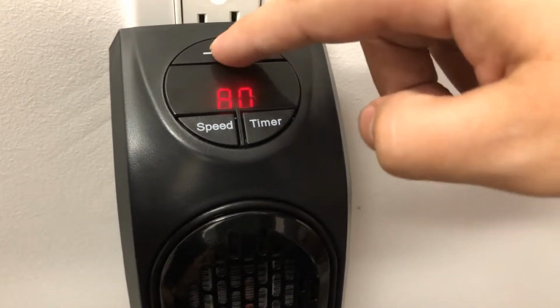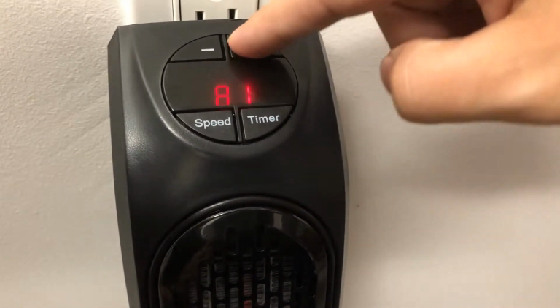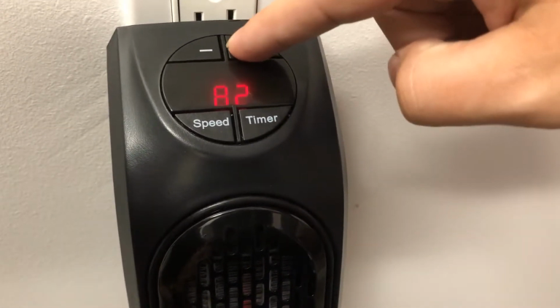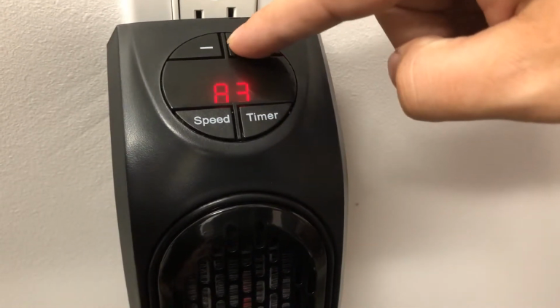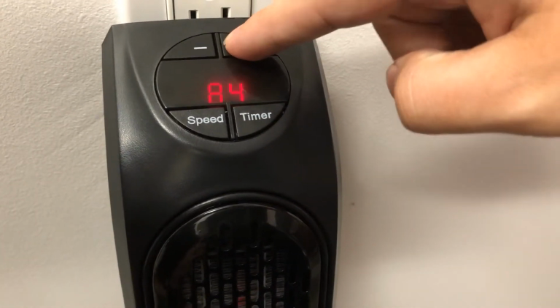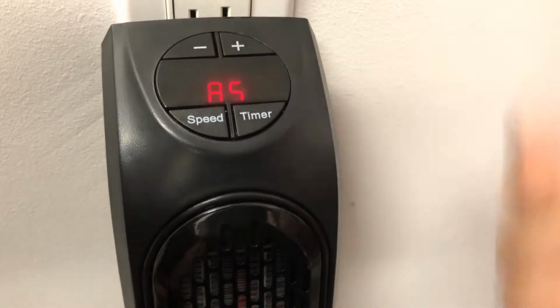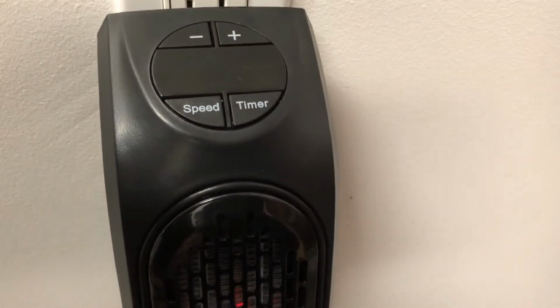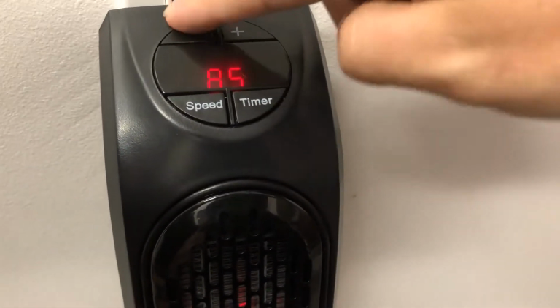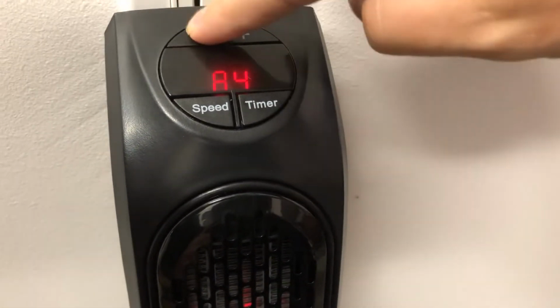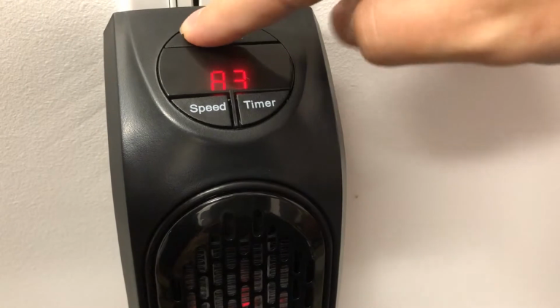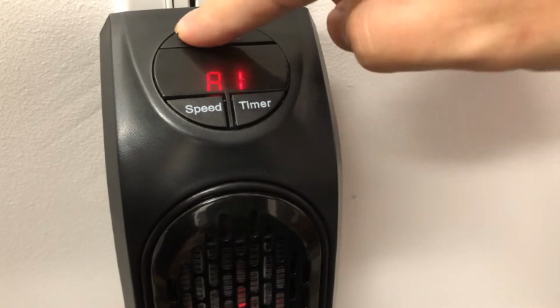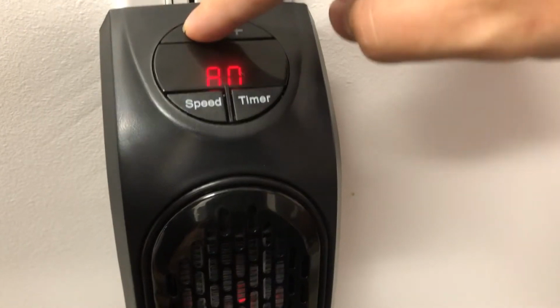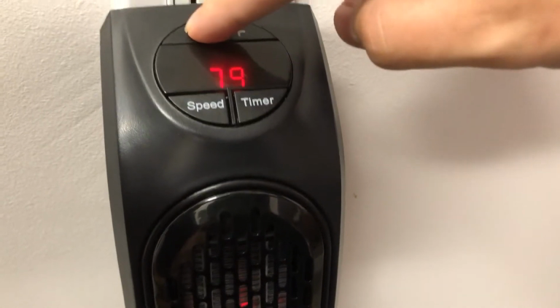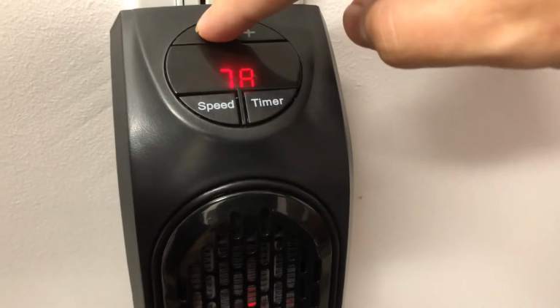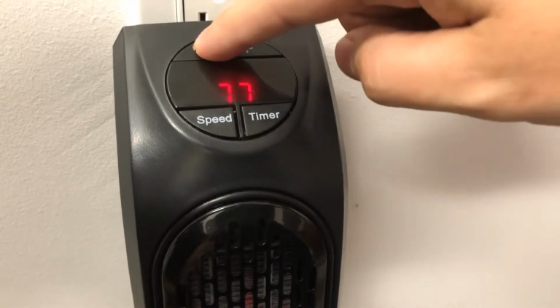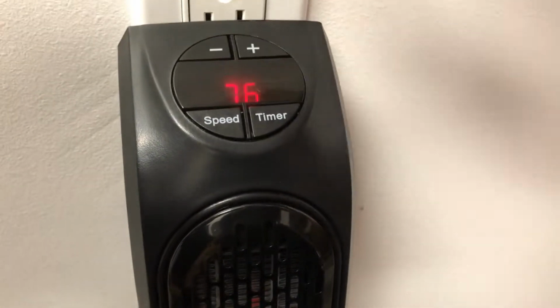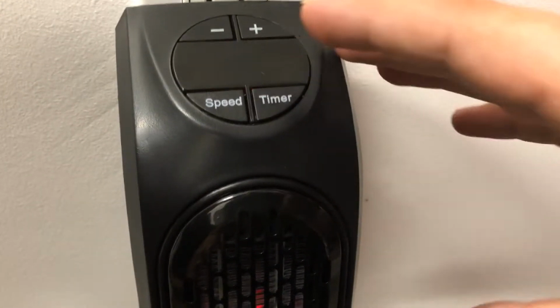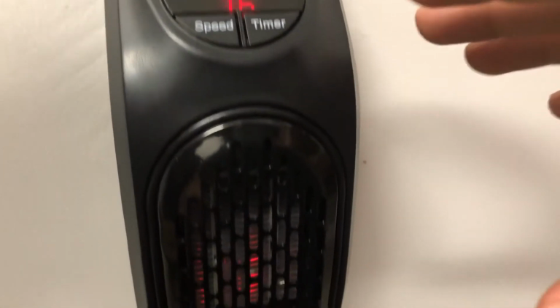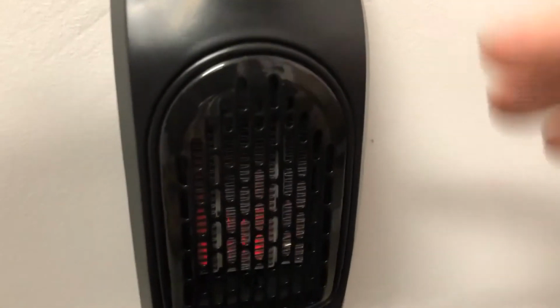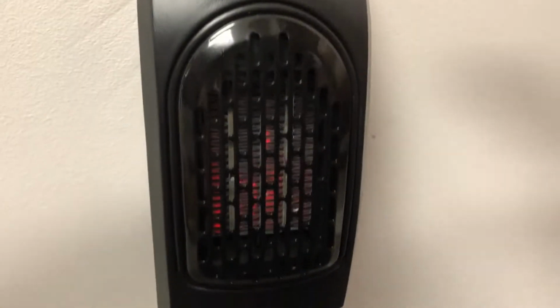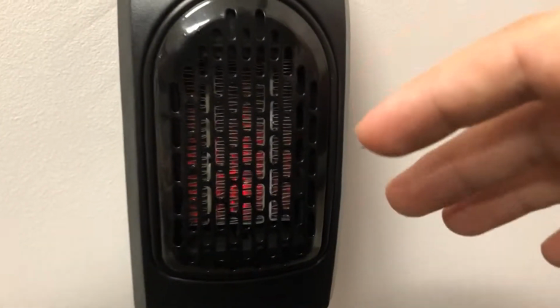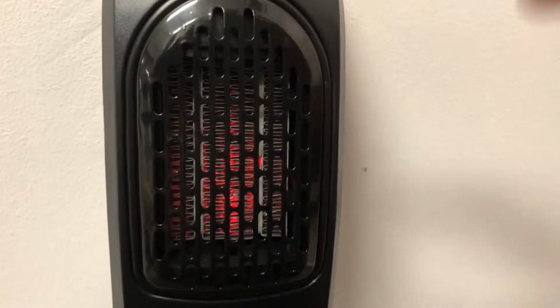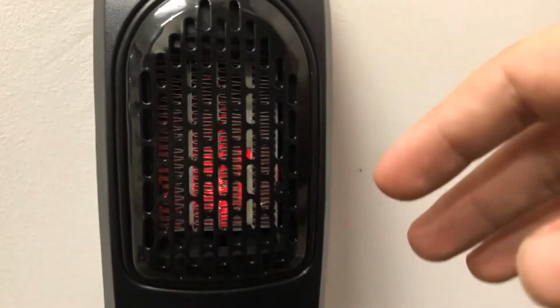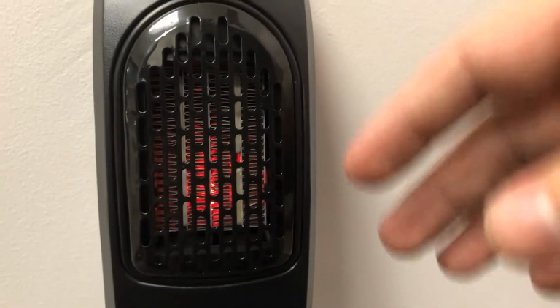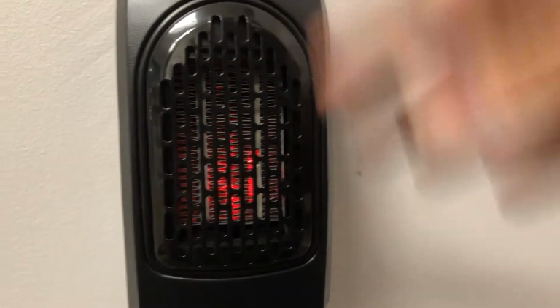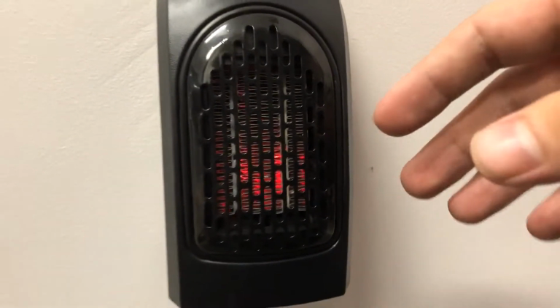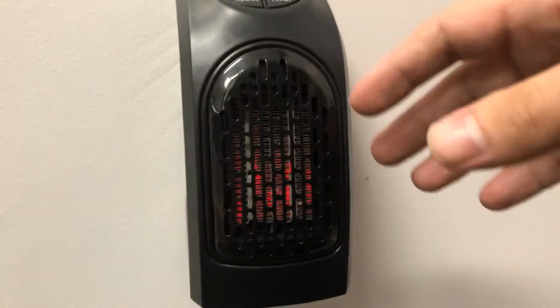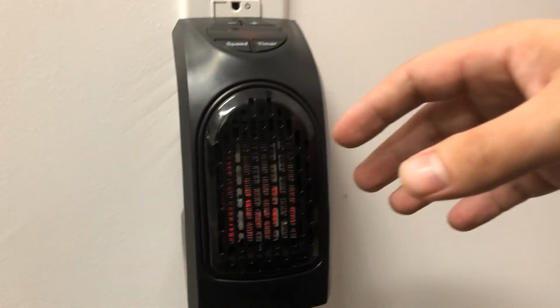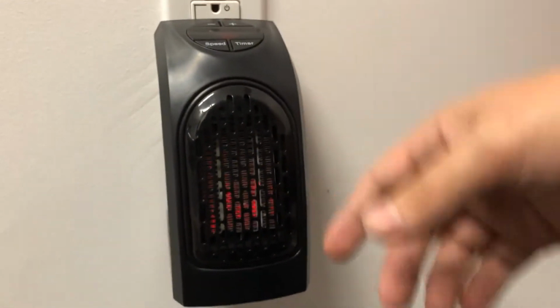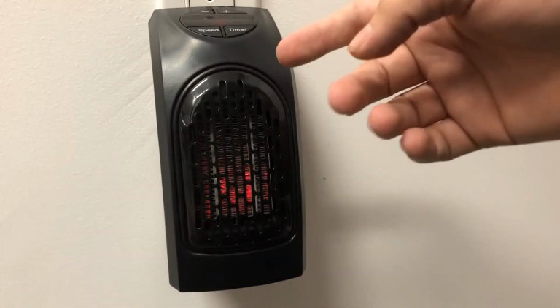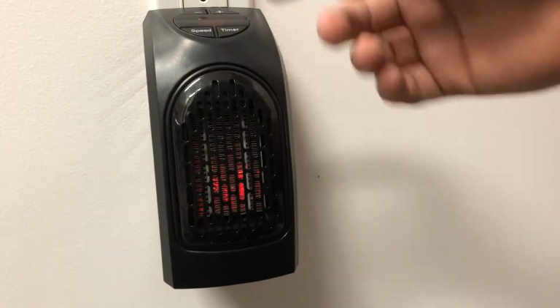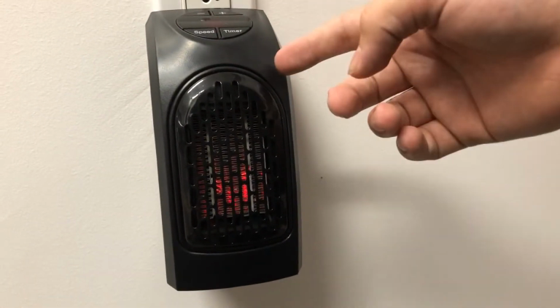You can also easily adjust the temperature up higher or lower. It's really easy to use and I've saved so much money with this already. So if you're tired of paying to heat your entire house and wasting money on electricity, you should definitely check out the Heat Hero.